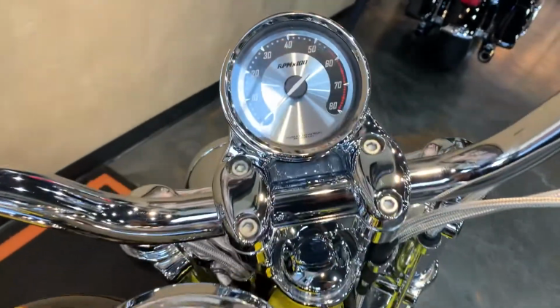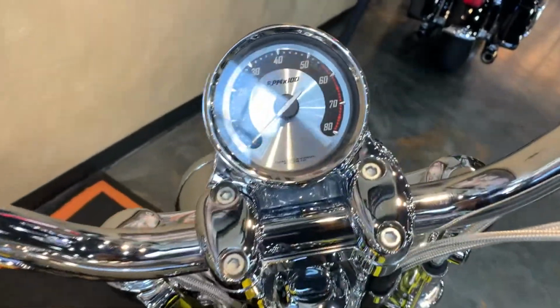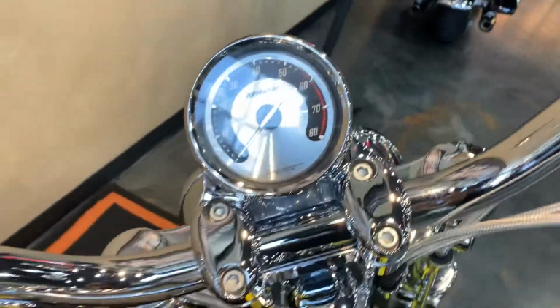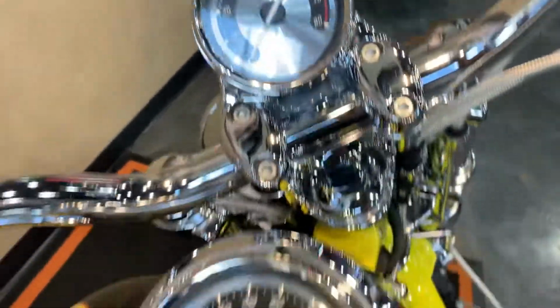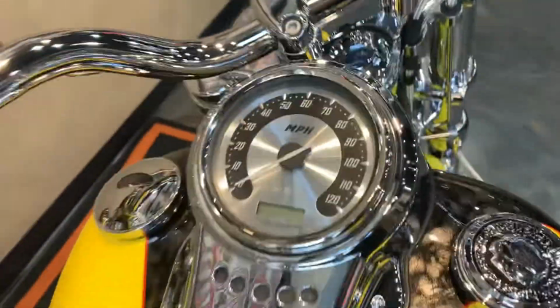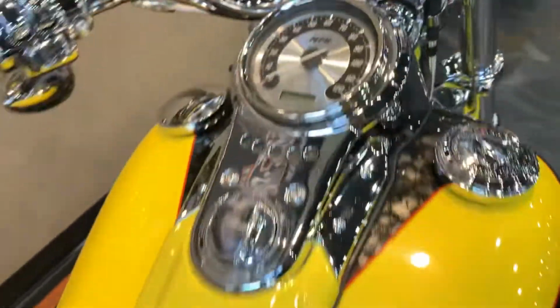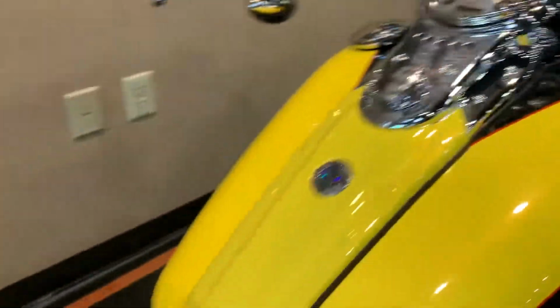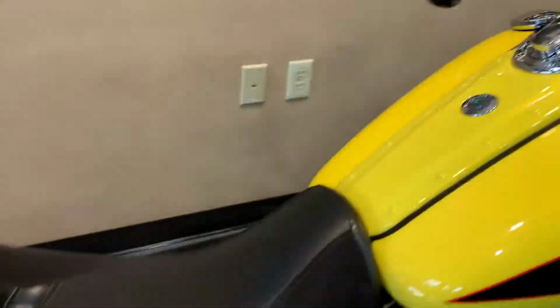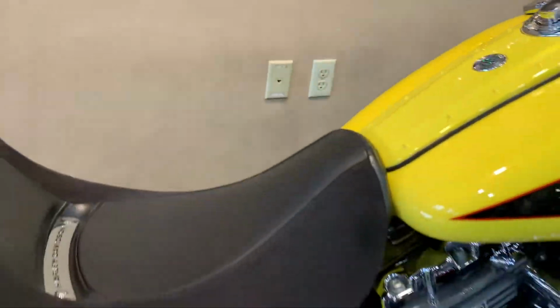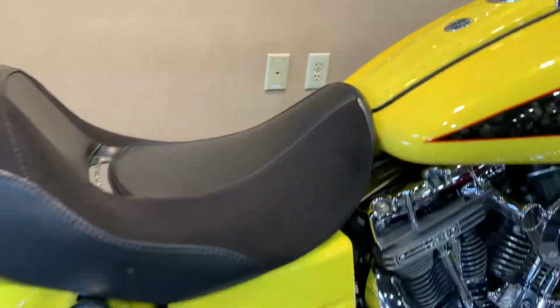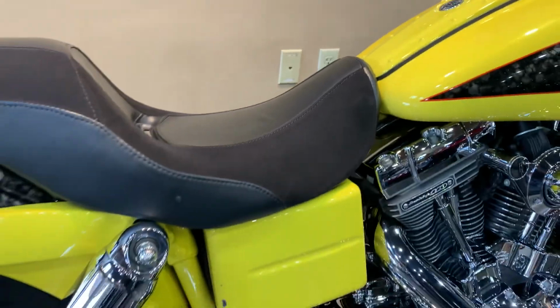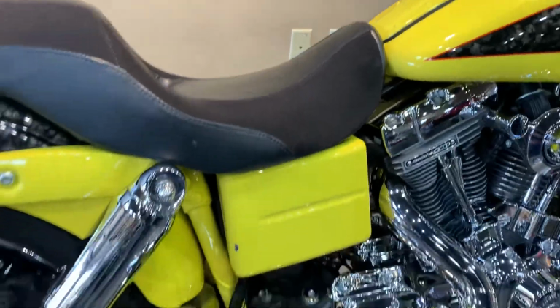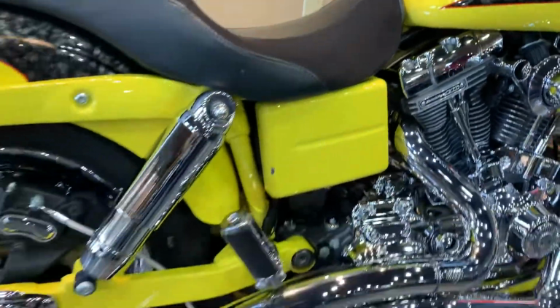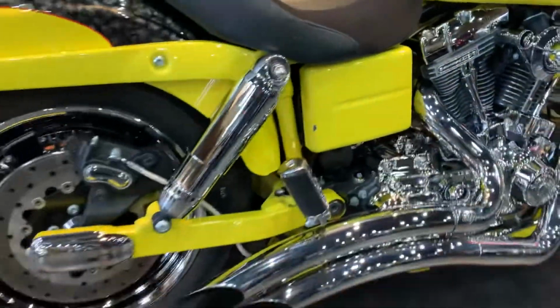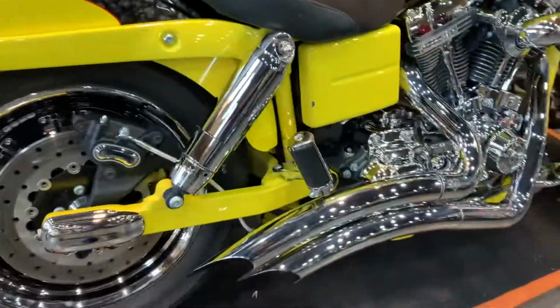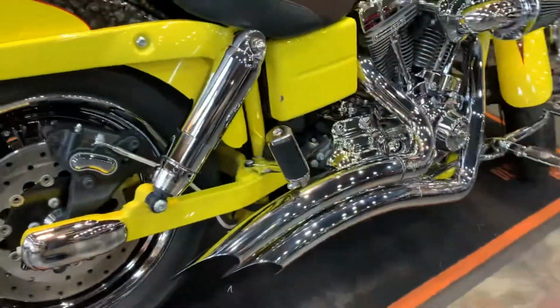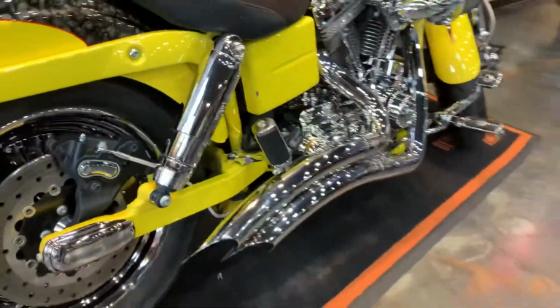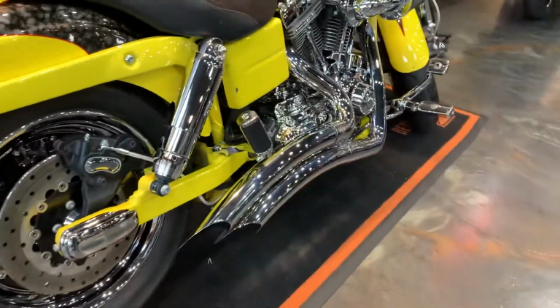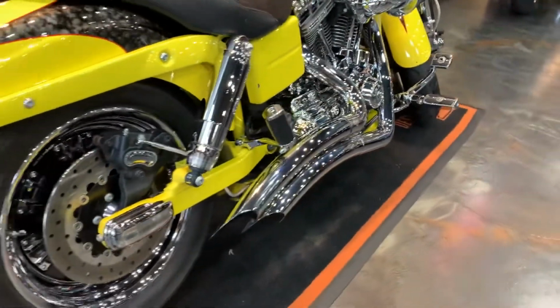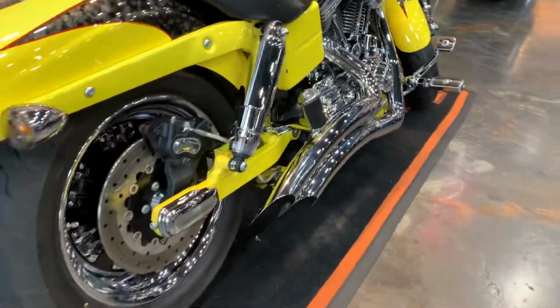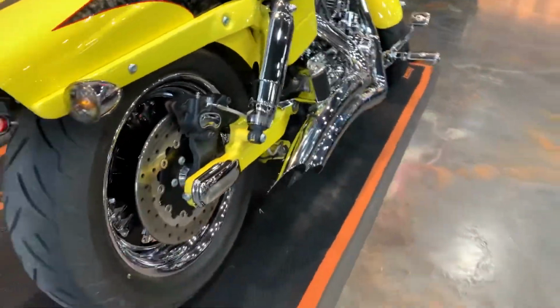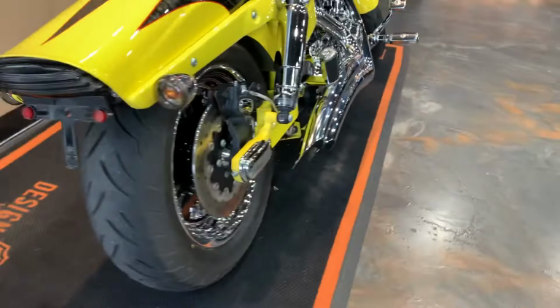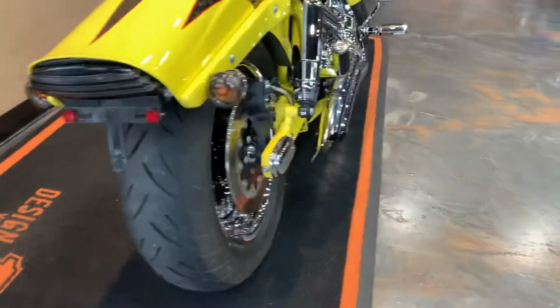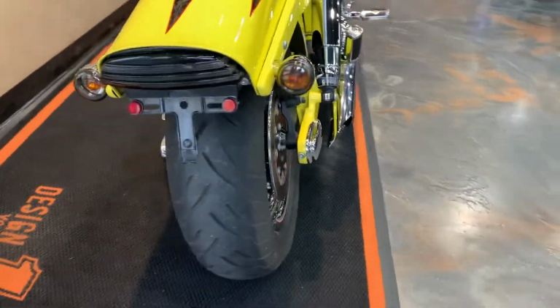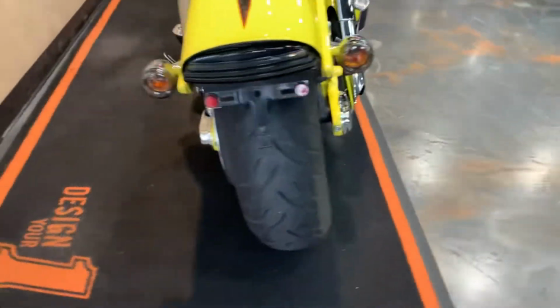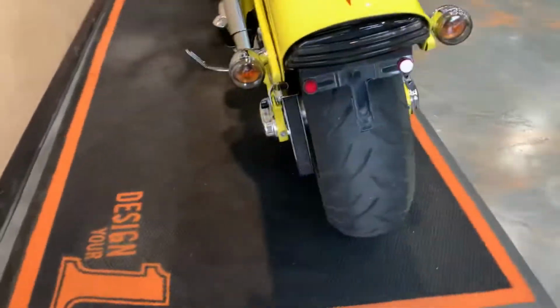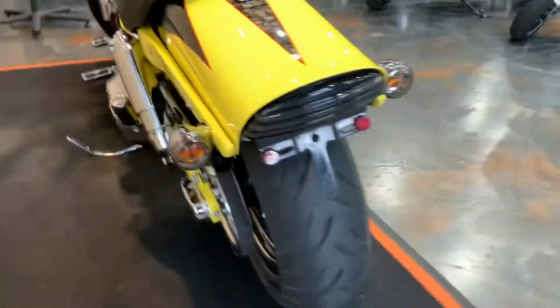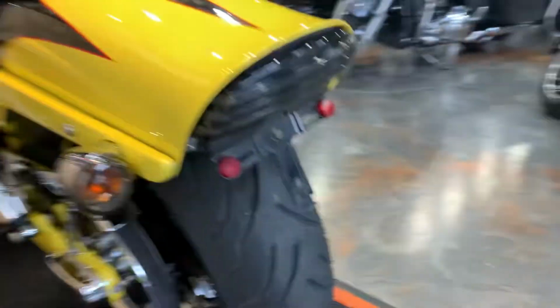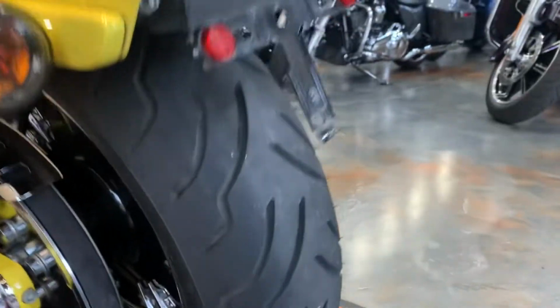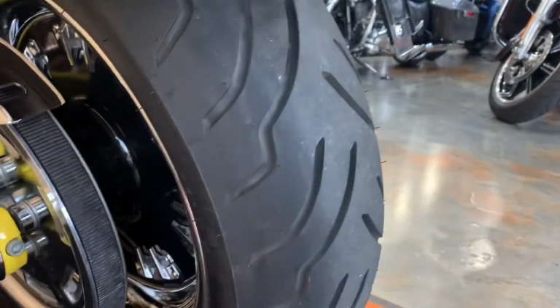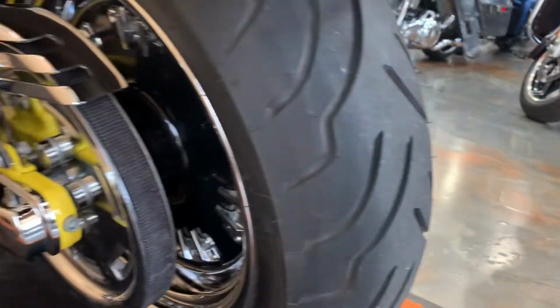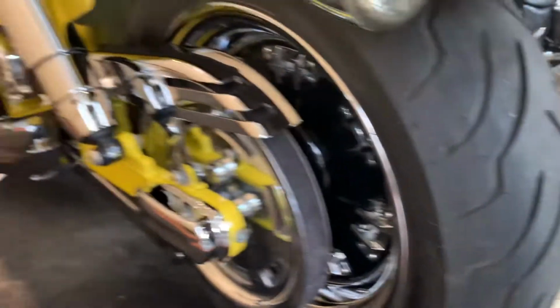It's got the HD tach, suede and leather on the seat. It's got a set of Vance and Hines Big Radius on it. Rear tire is pretty near brand new as well.